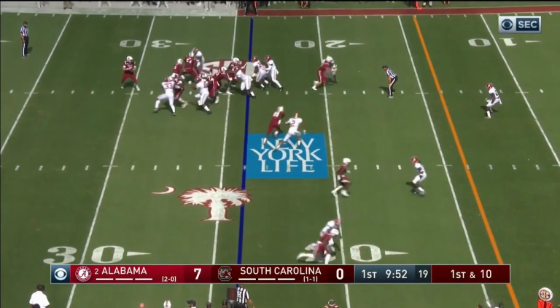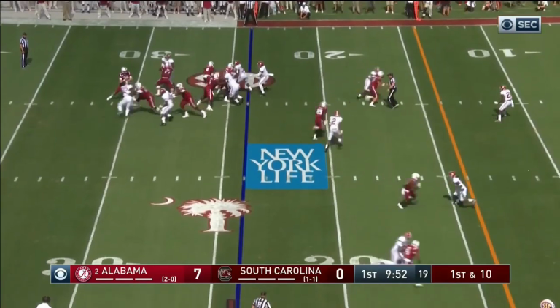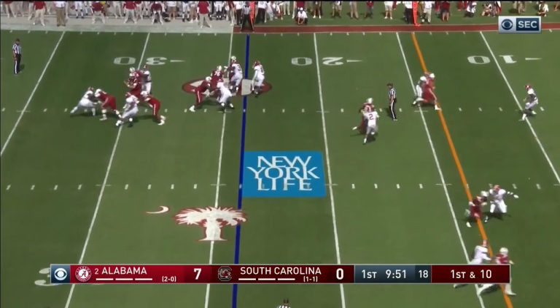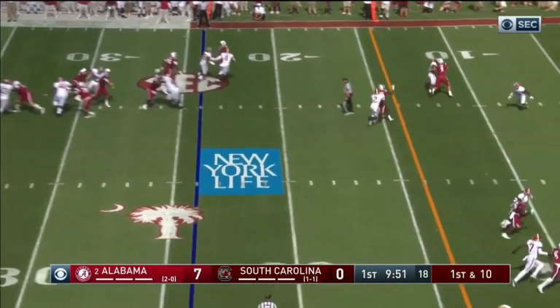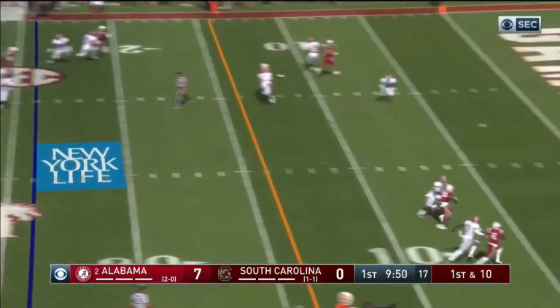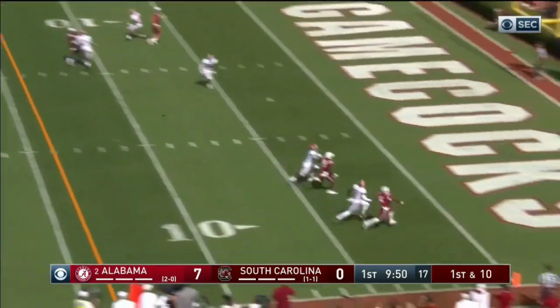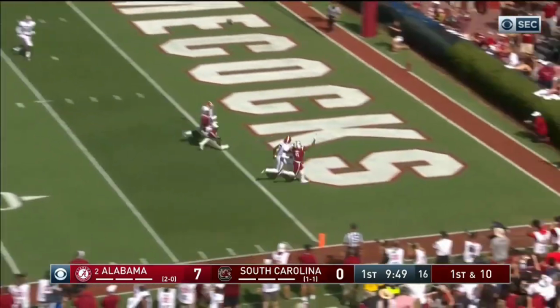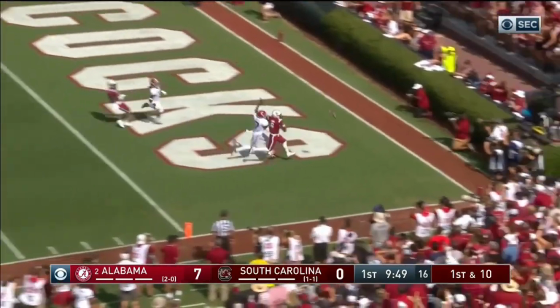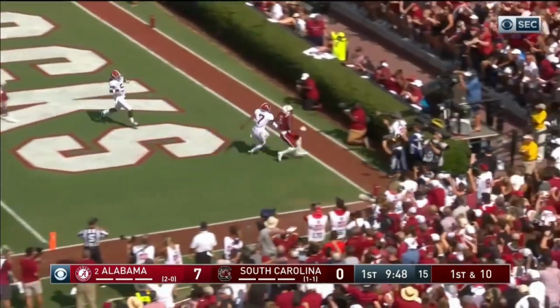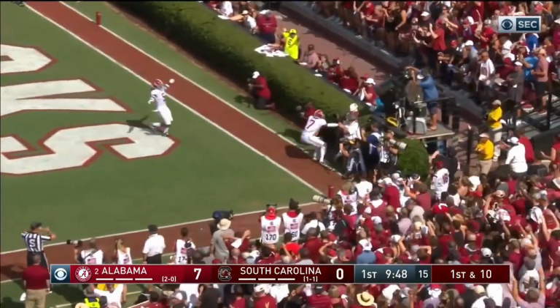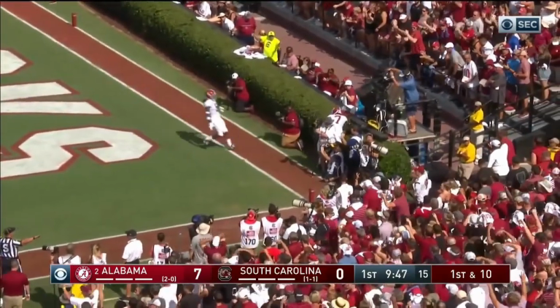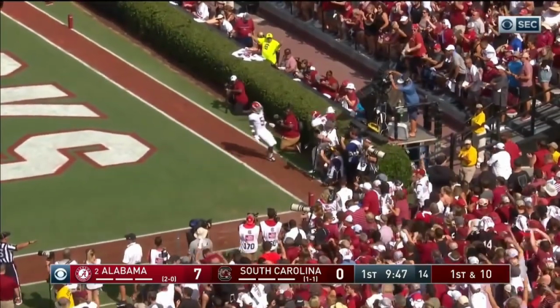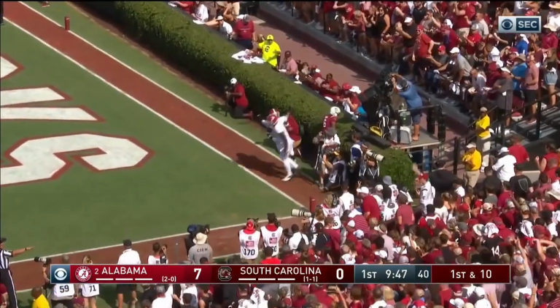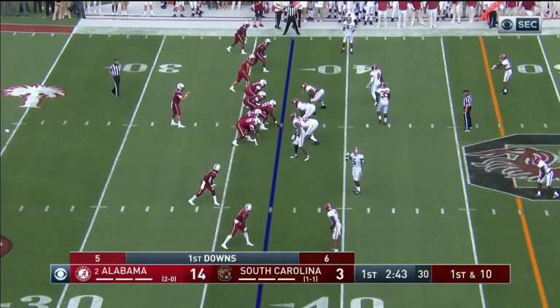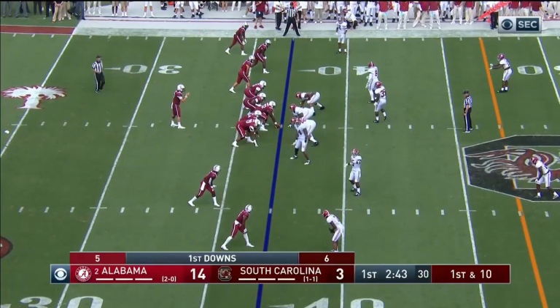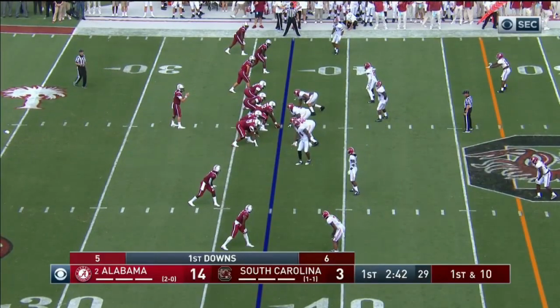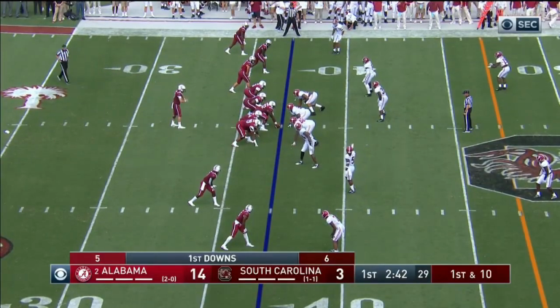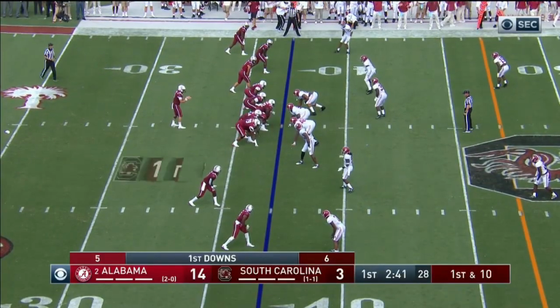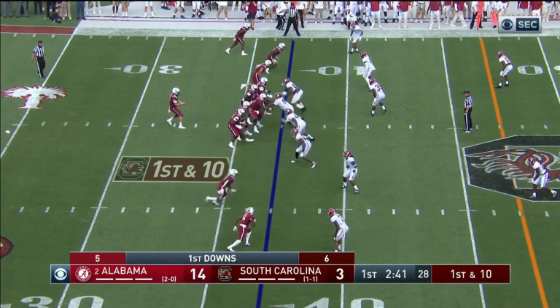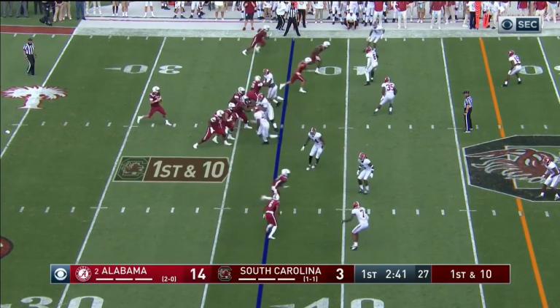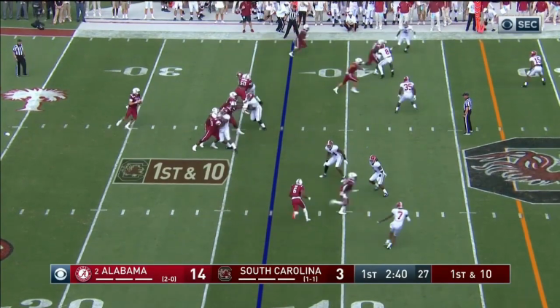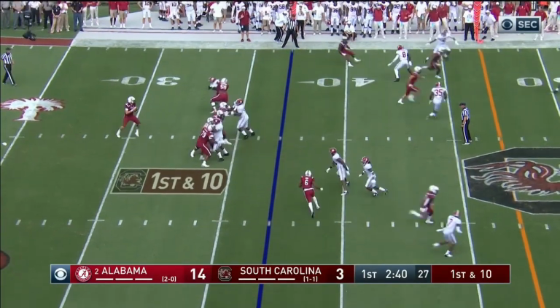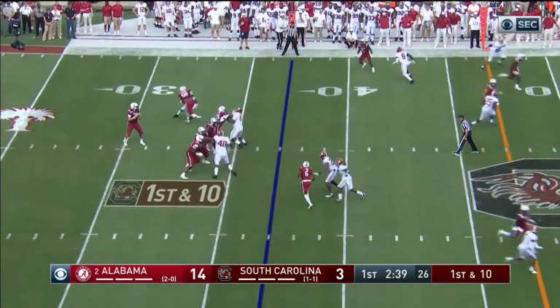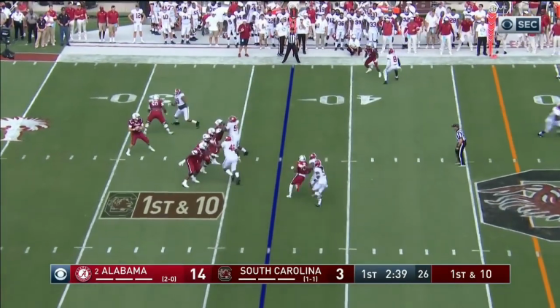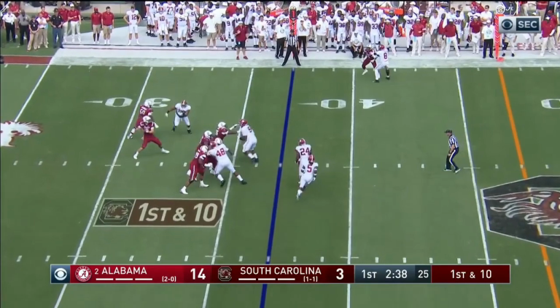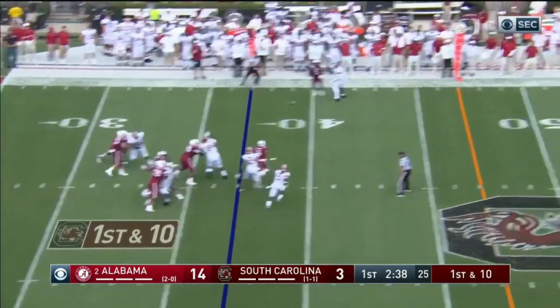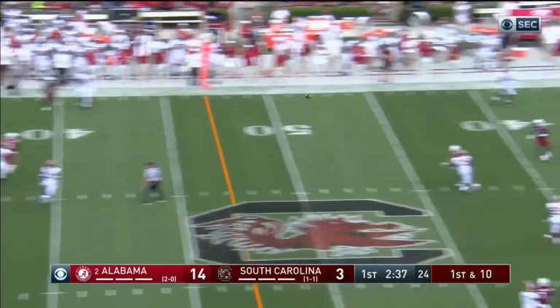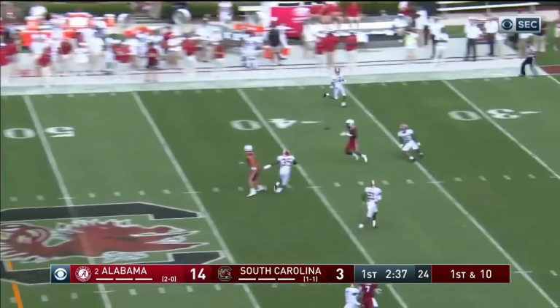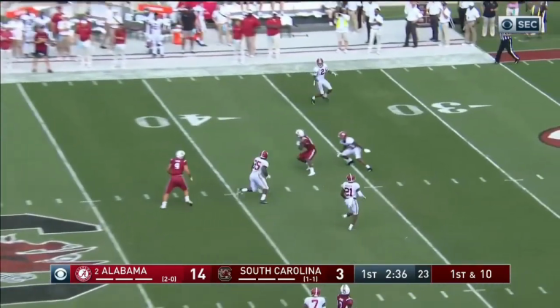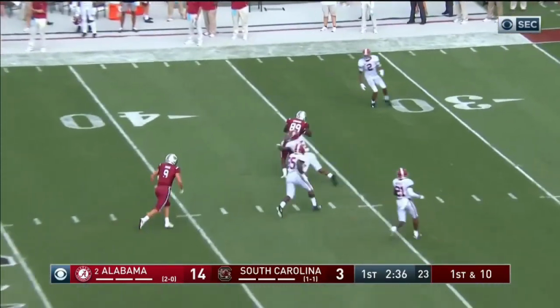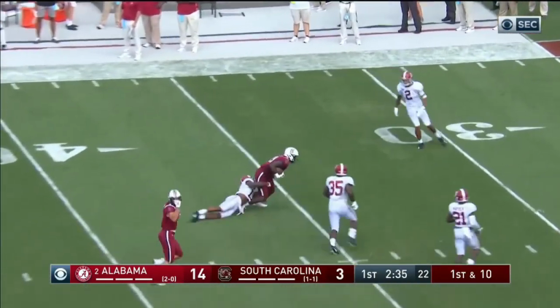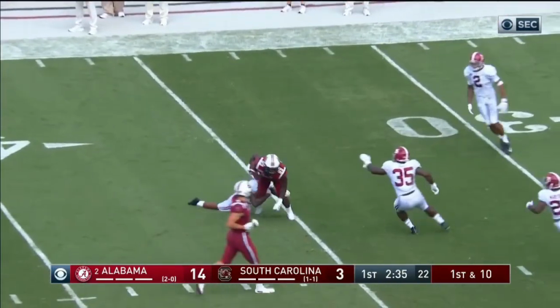Alinsky, quick play fake, steps up, going to go deep — end zone — just overshot his intended receiver. Christian Harris, the freshman, the guy that missed the first tackle. Alinsky's got all day this time. Deep middle — got it to Brian Edwards. And another South Carolina first down.